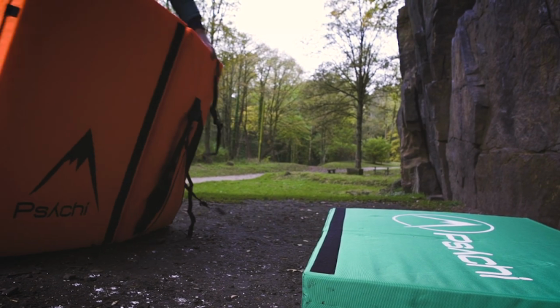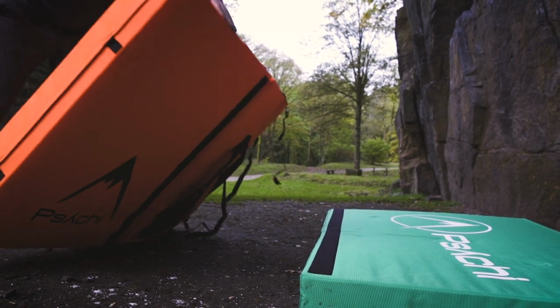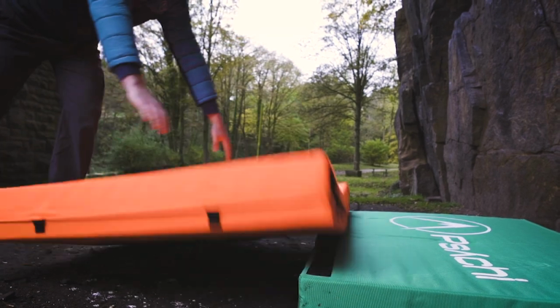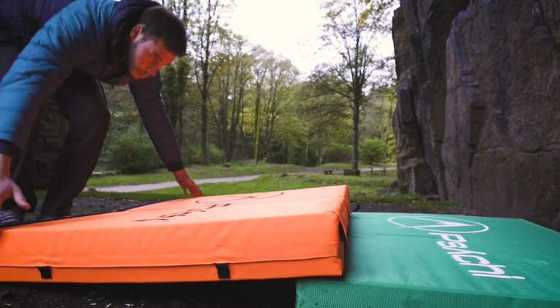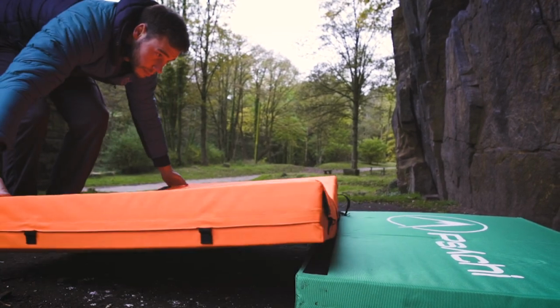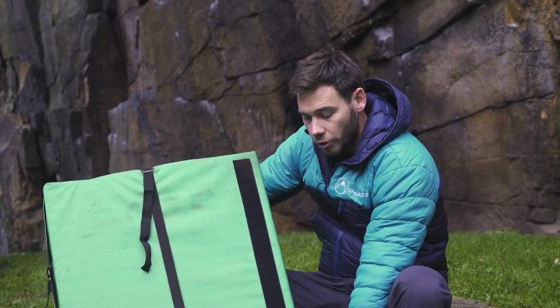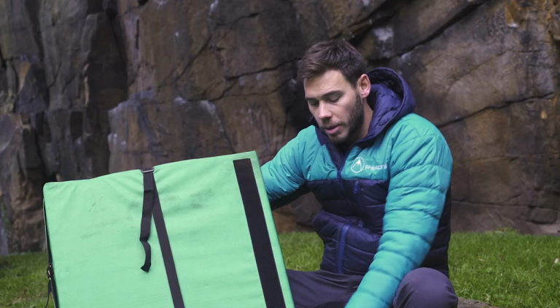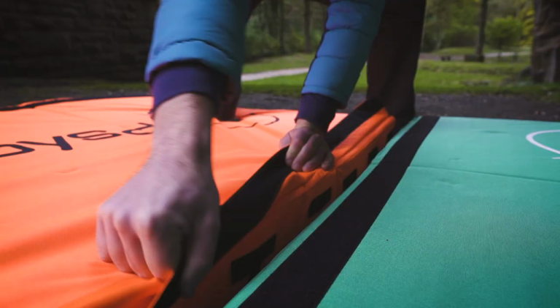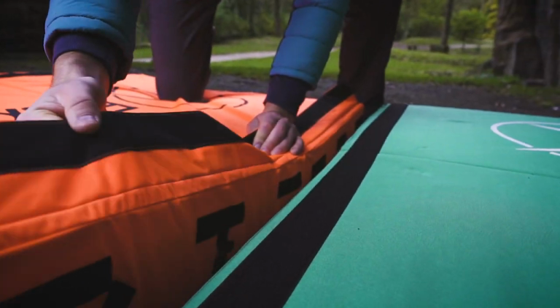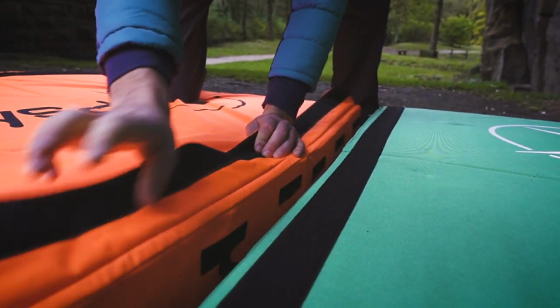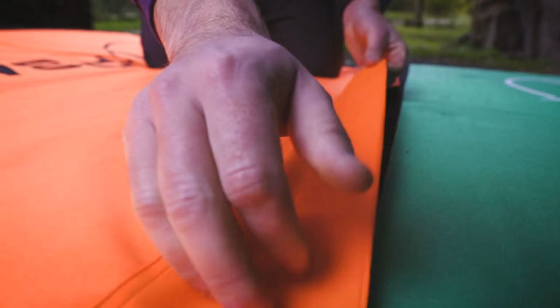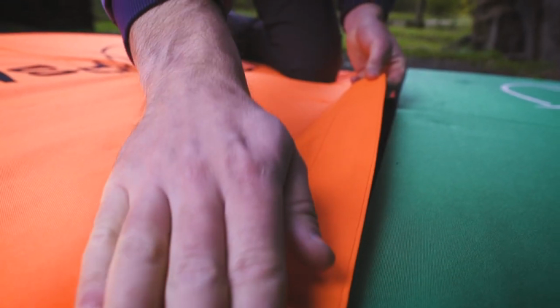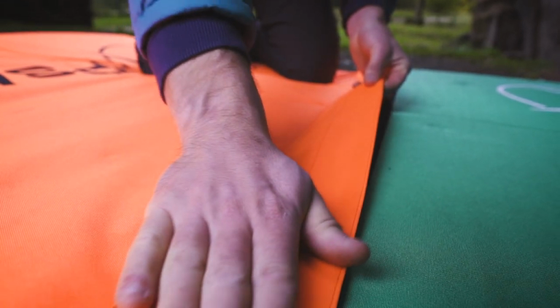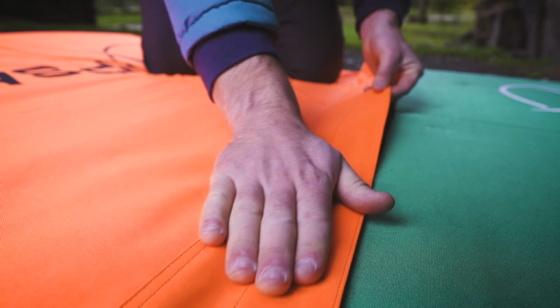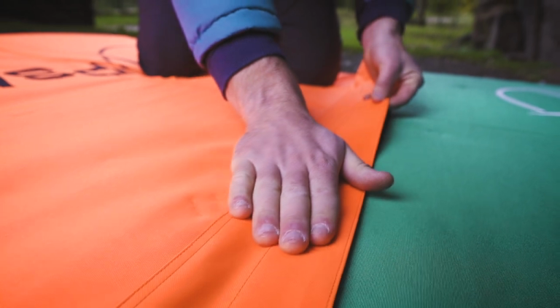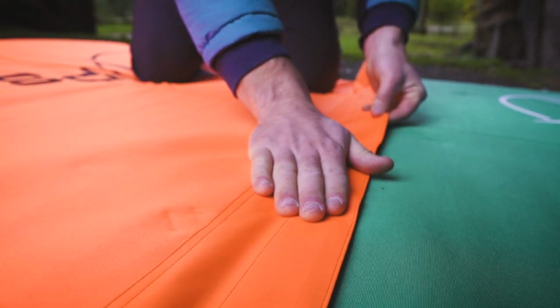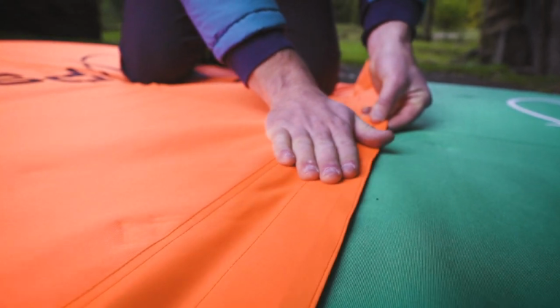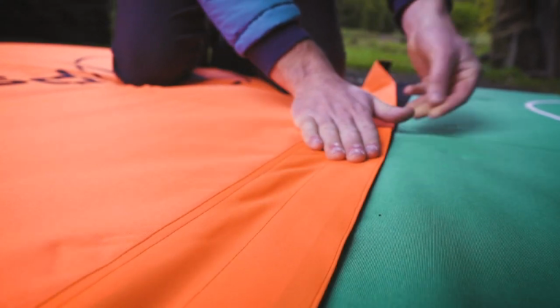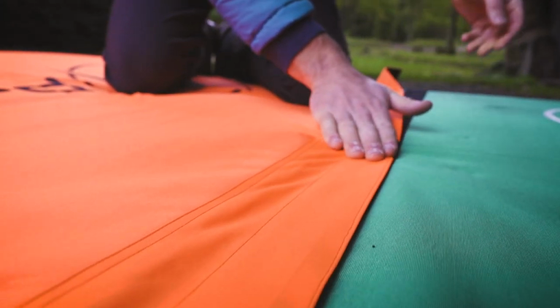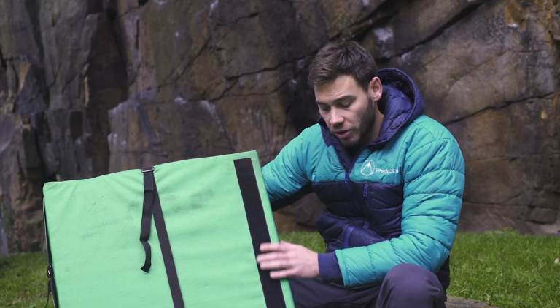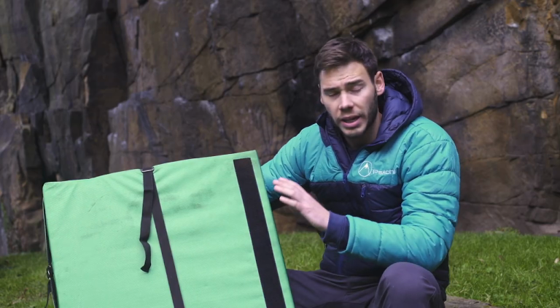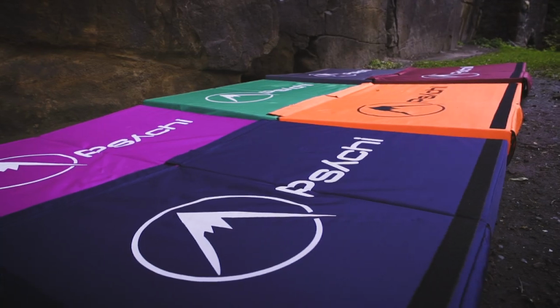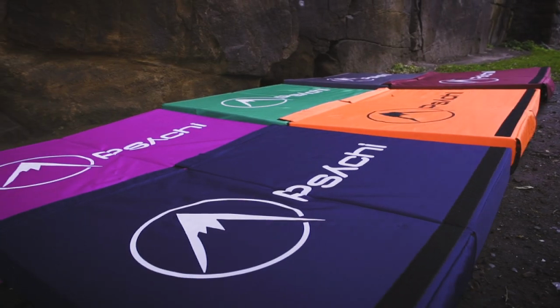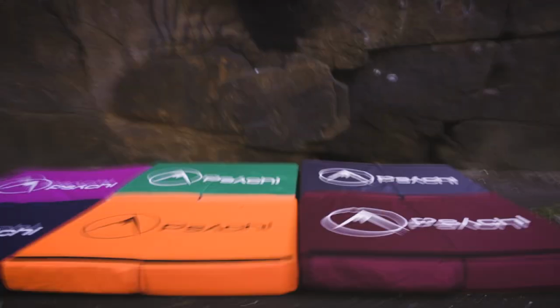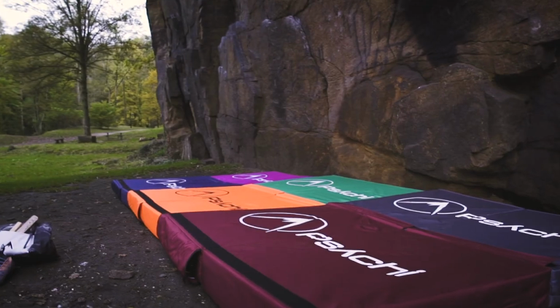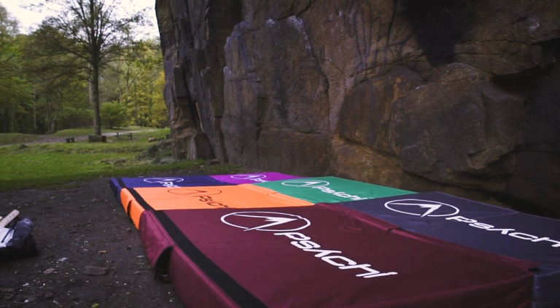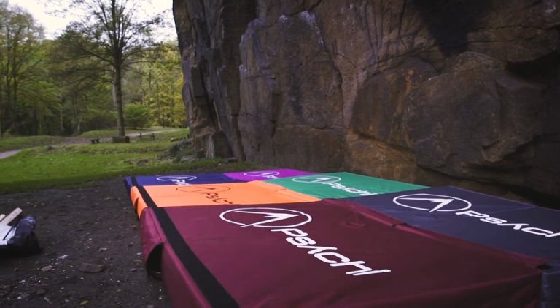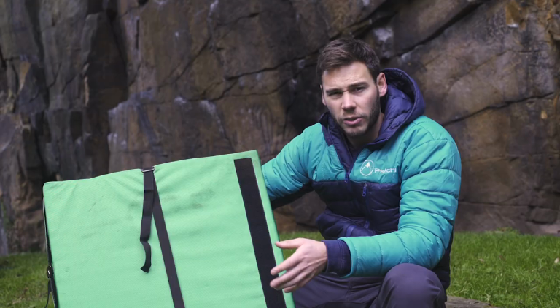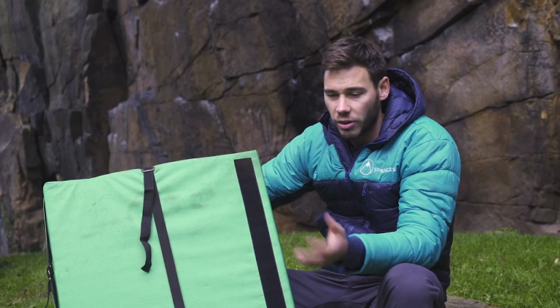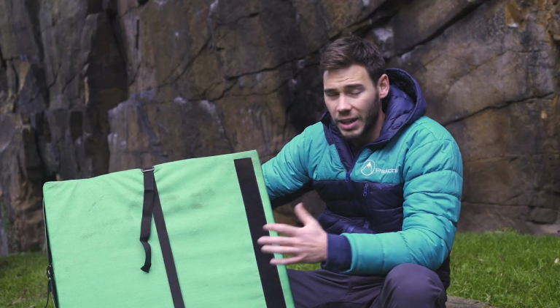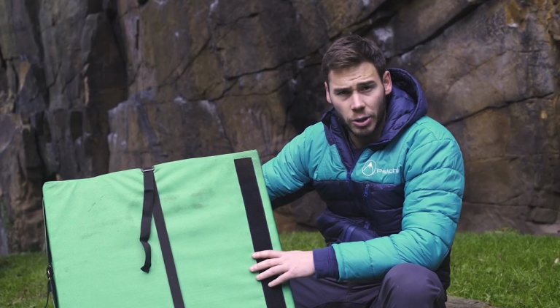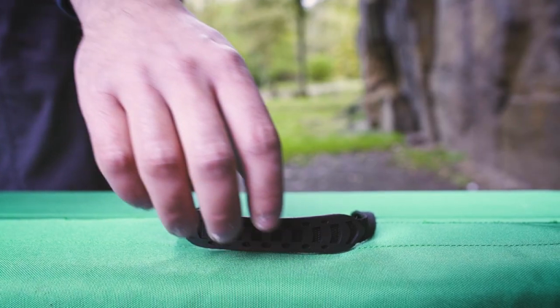The Quake pad comes integrated with velcro strips, which mean you can connect numerous pads up. These will also work with the other Psyche pads we have on offer, so you can connect numerous ones up to make sure there are no gaps between the pads, which isn't ideal when you're at the crag.